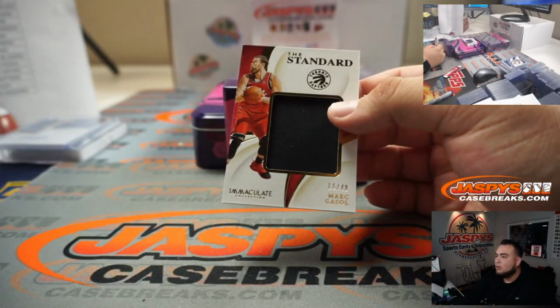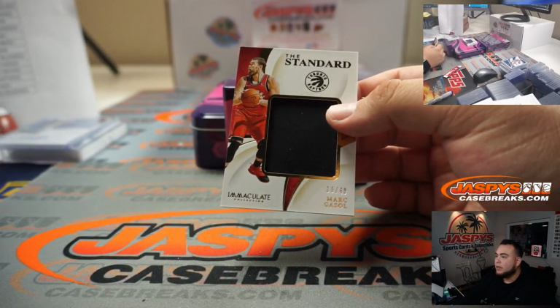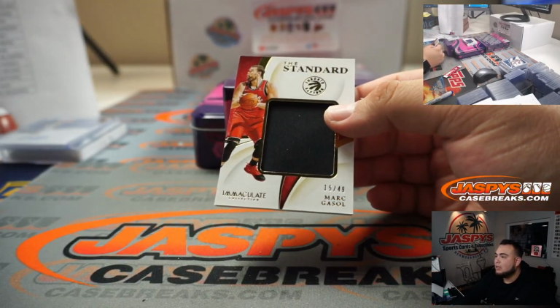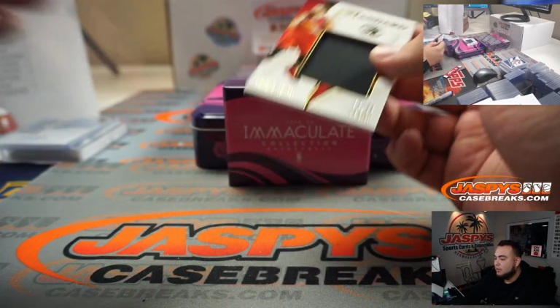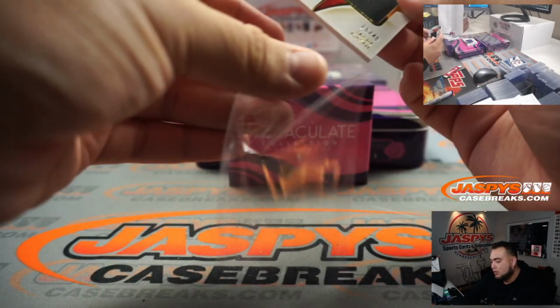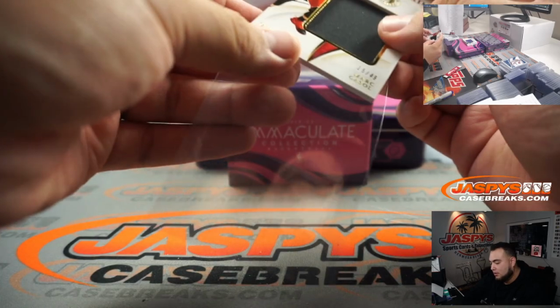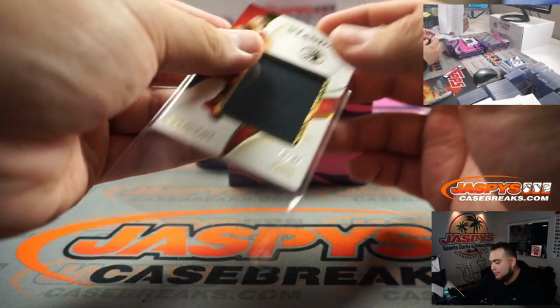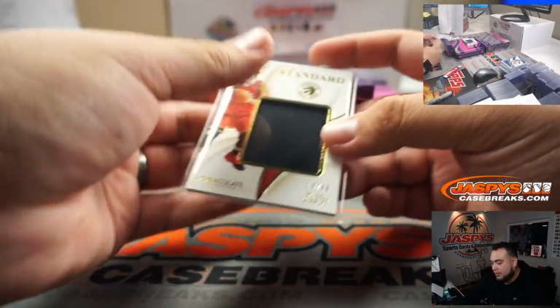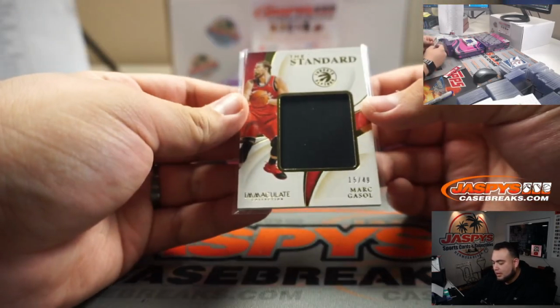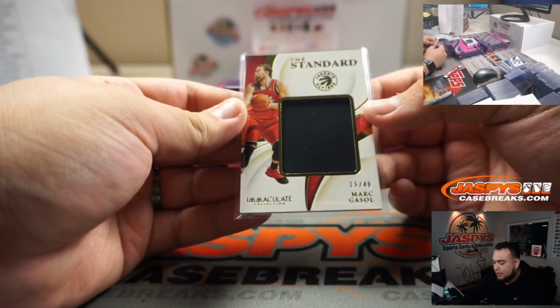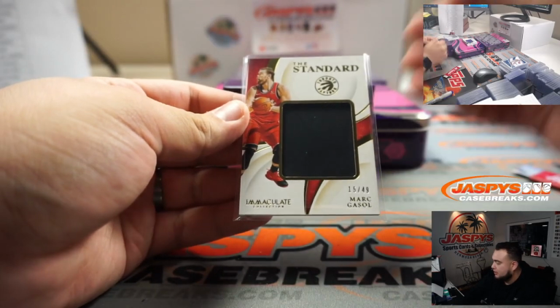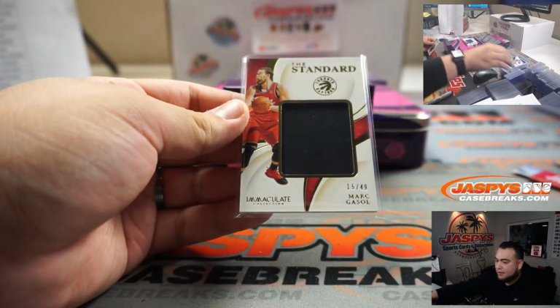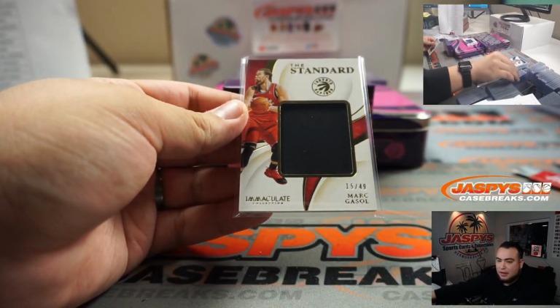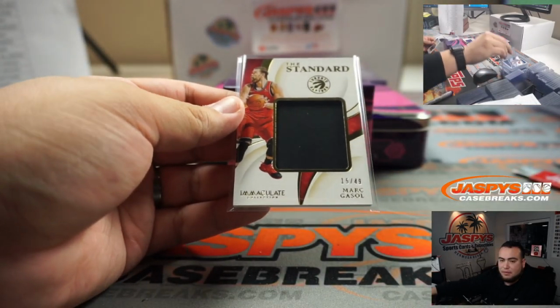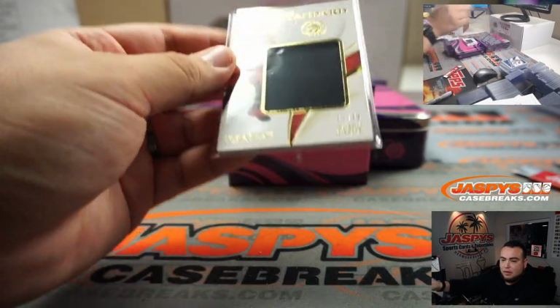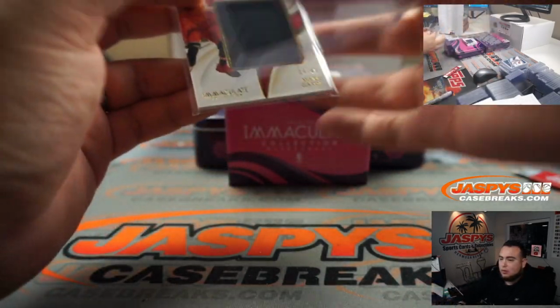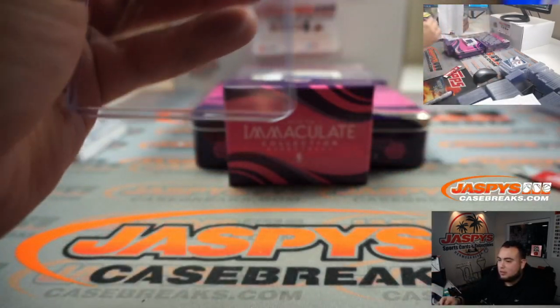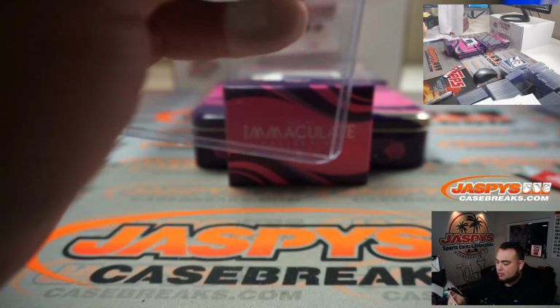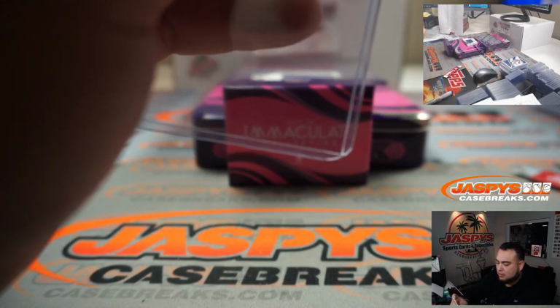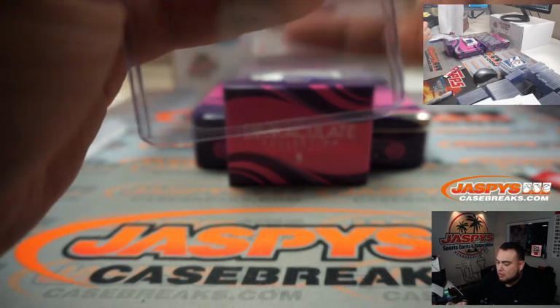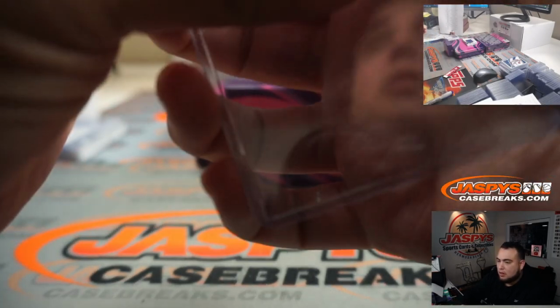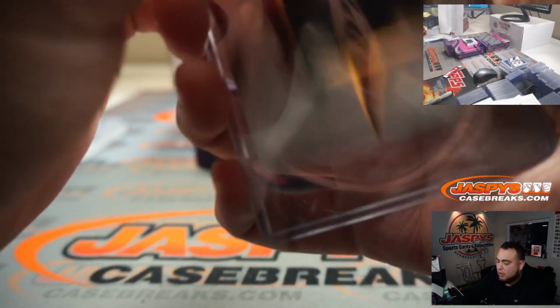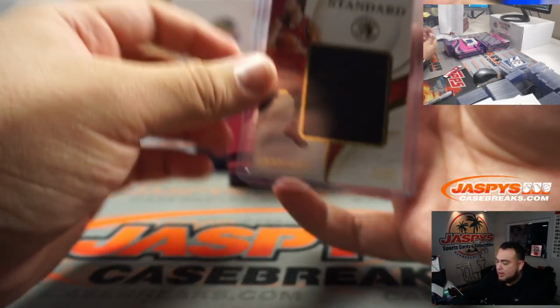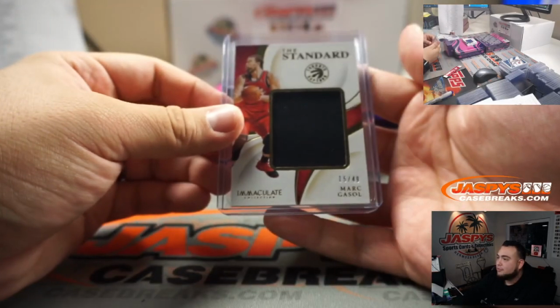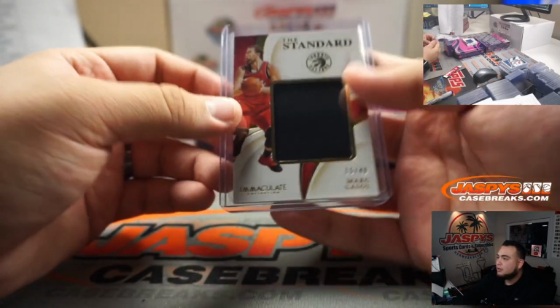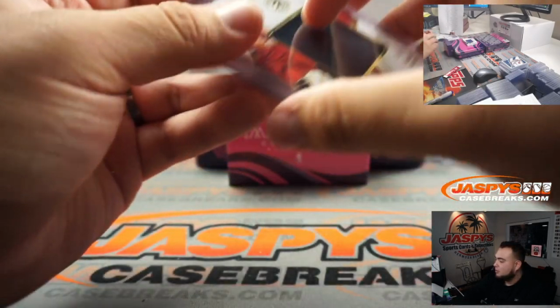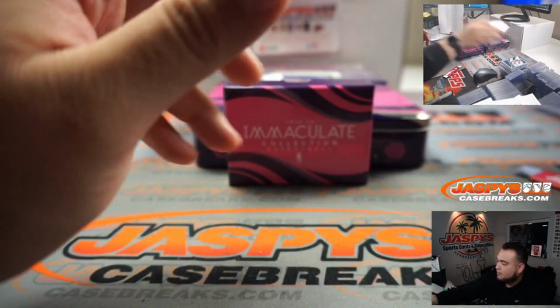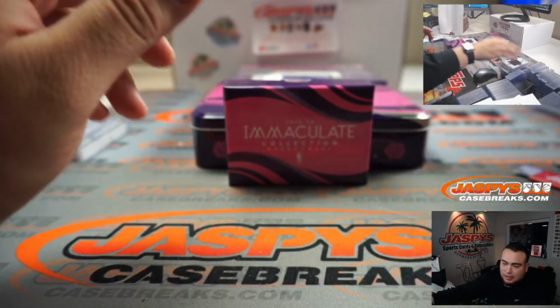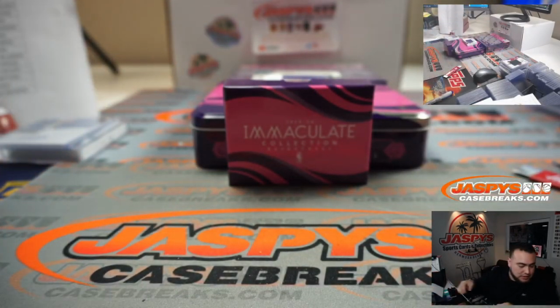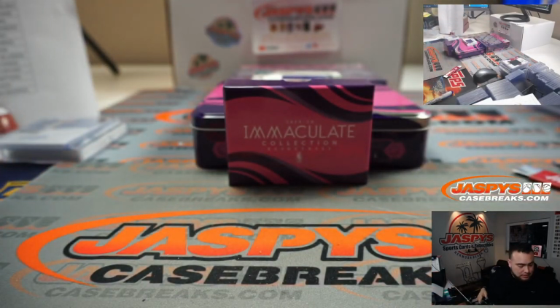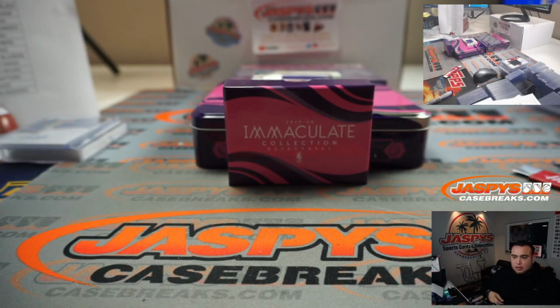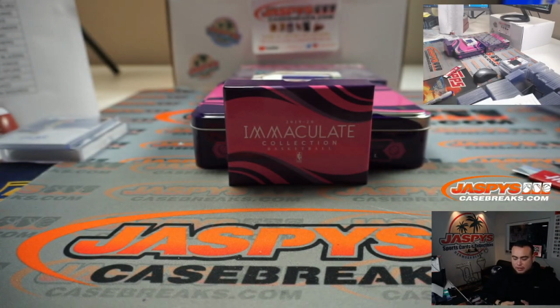We got Marc Gasol, 15 out of 49, spot 5, going to Alyssa. Yo, it's pretty nice — it looks very similar to the one that sold for like 11 grand a couple days ago.